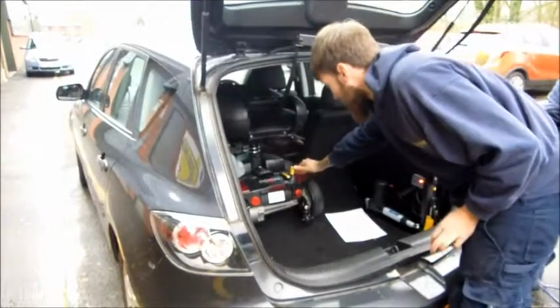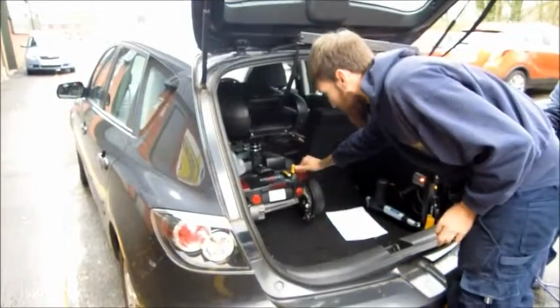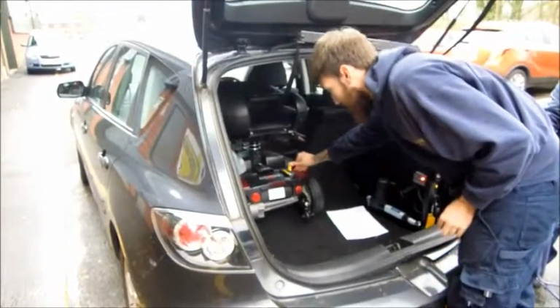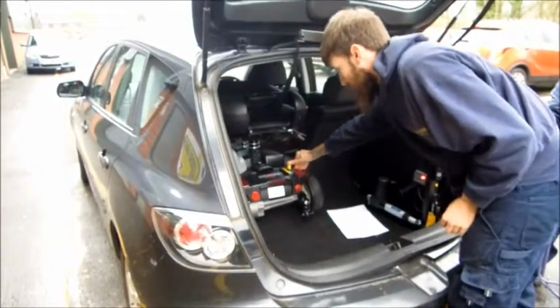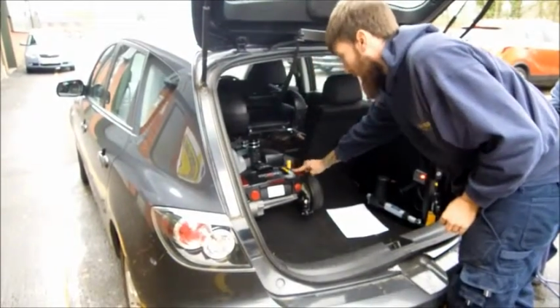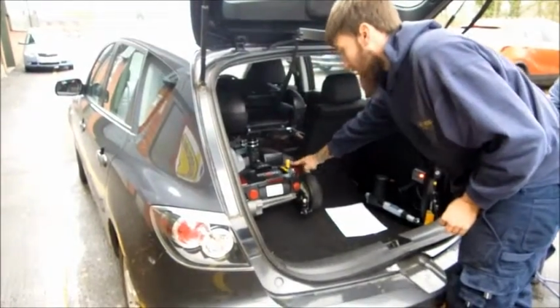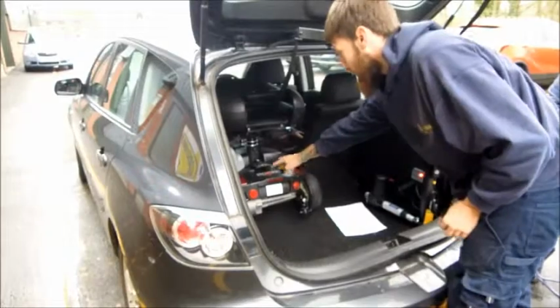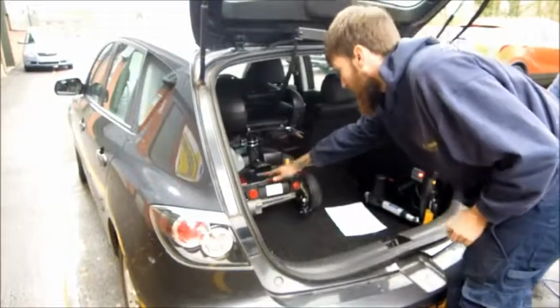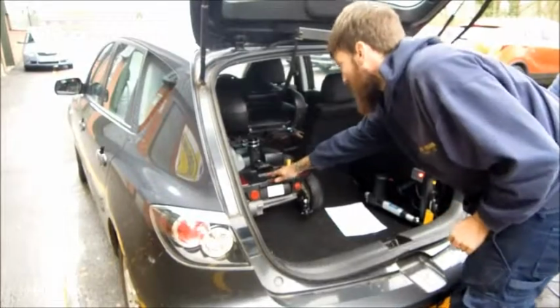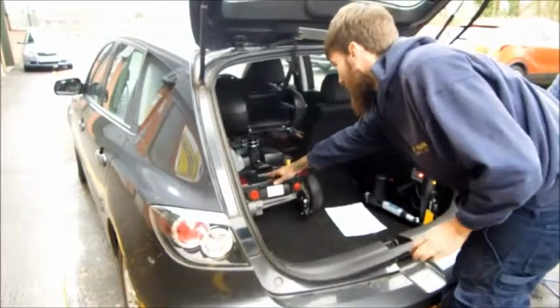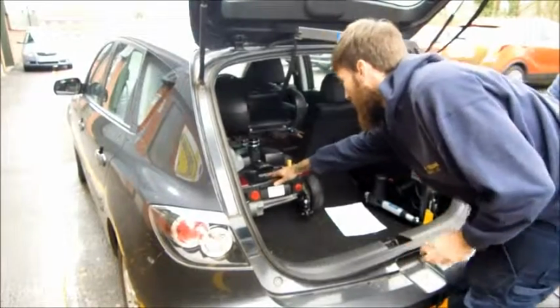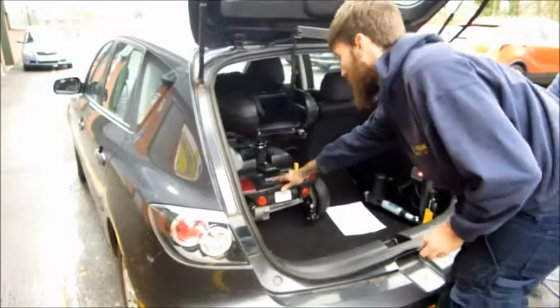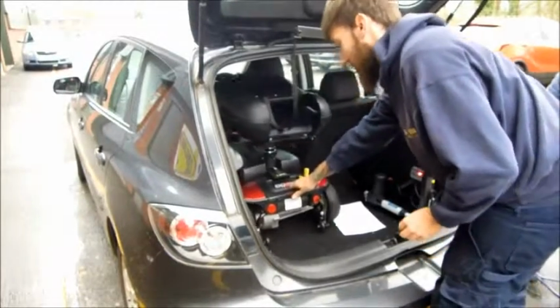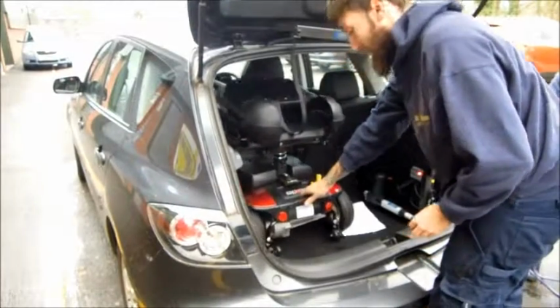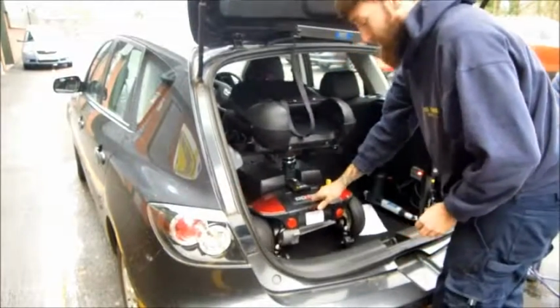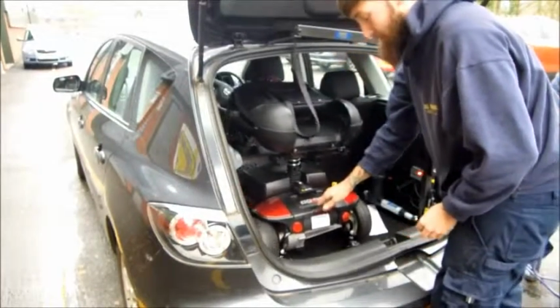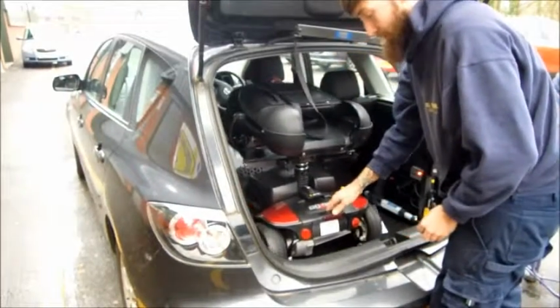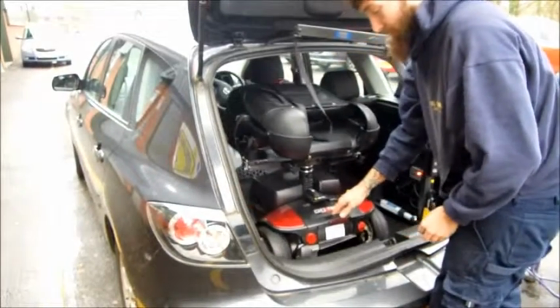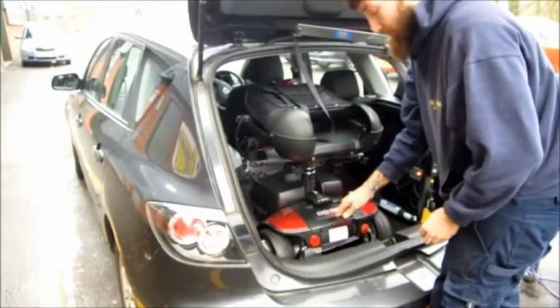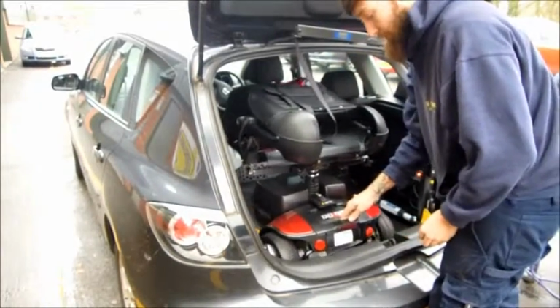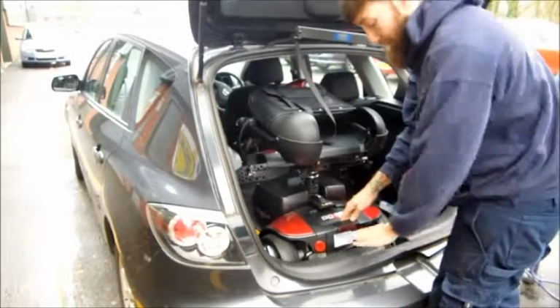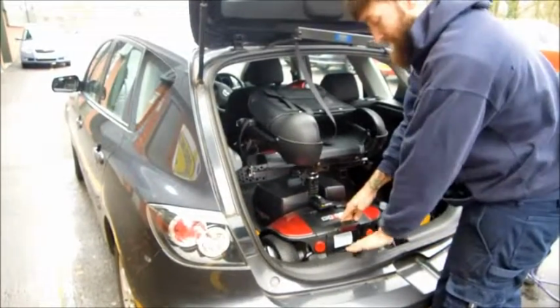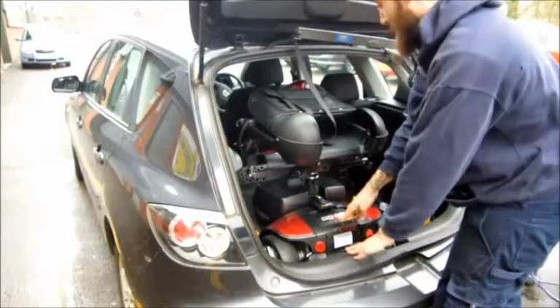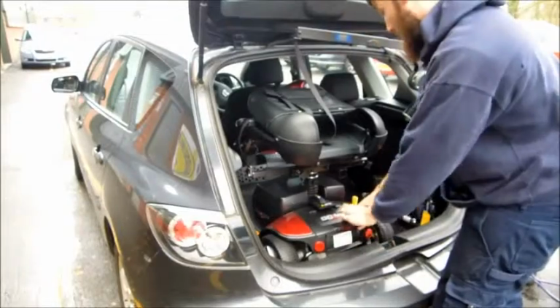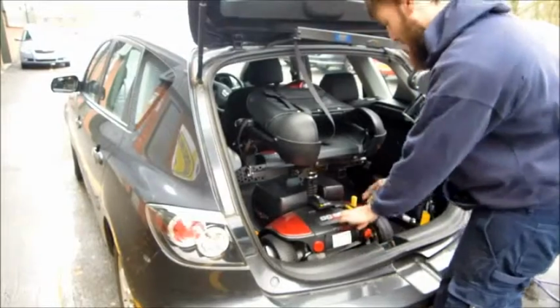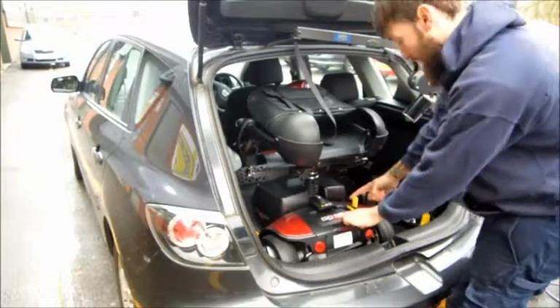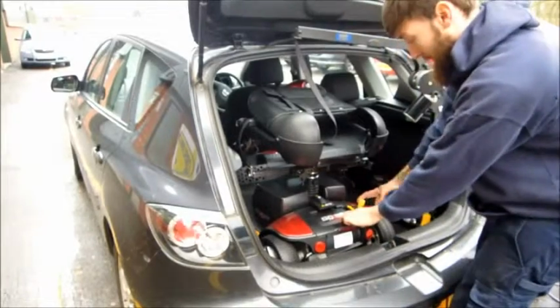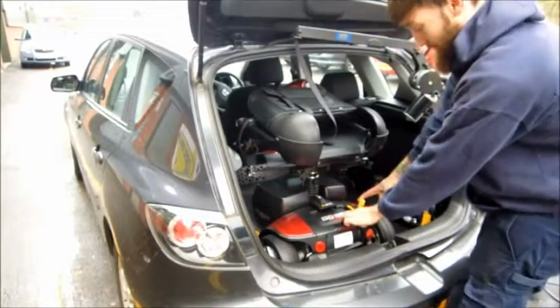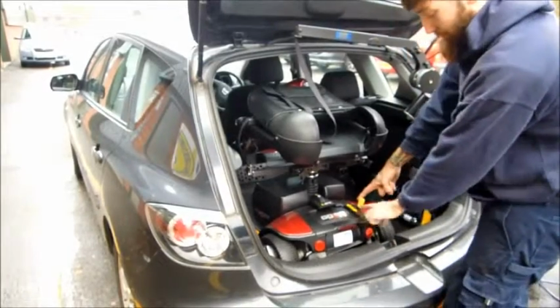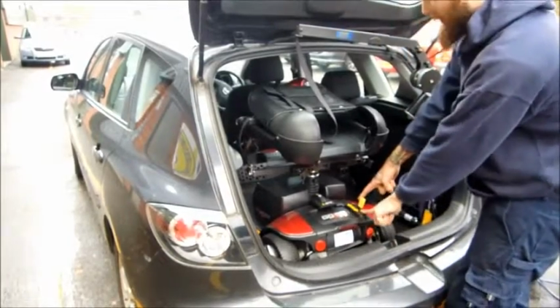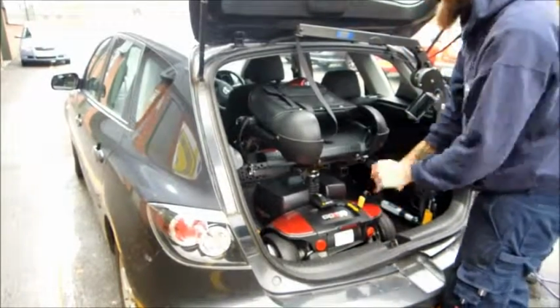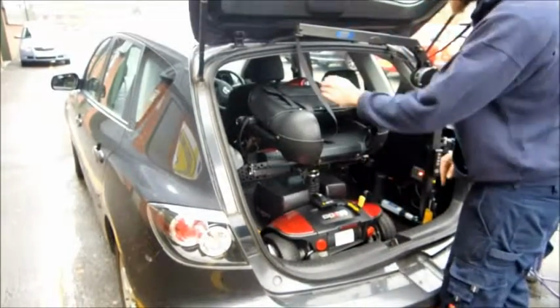Take your scooter out of driving to neutral and pull it back until it sits at the back of the car. Put it back into drive.